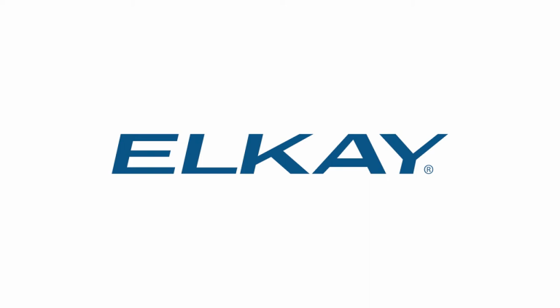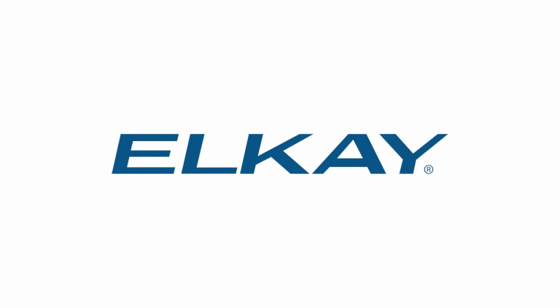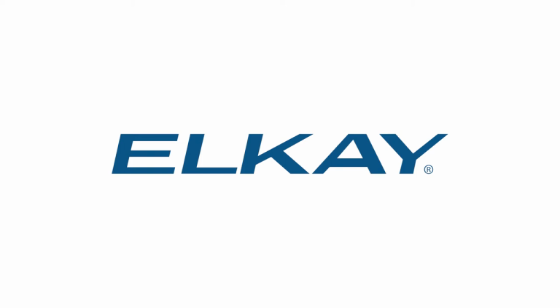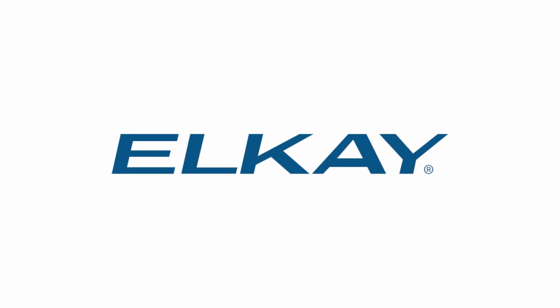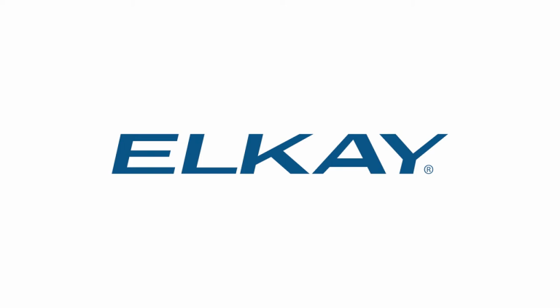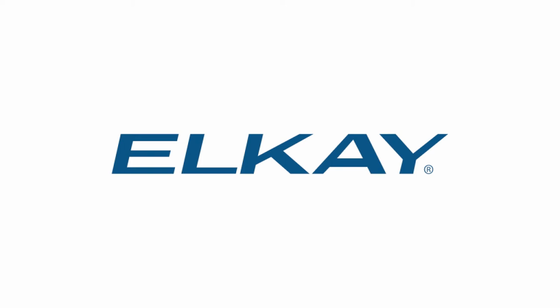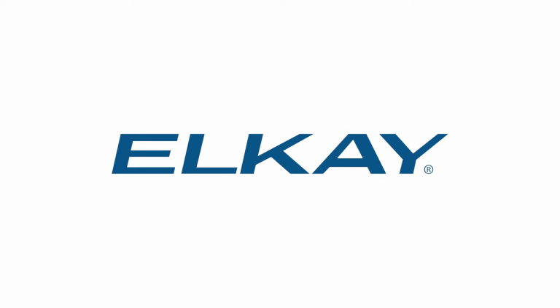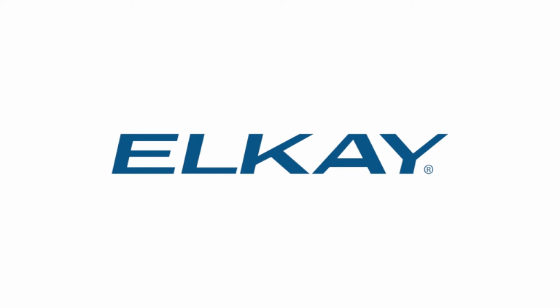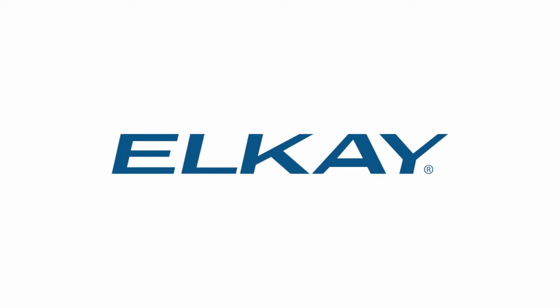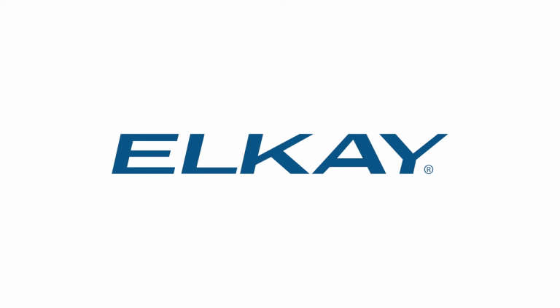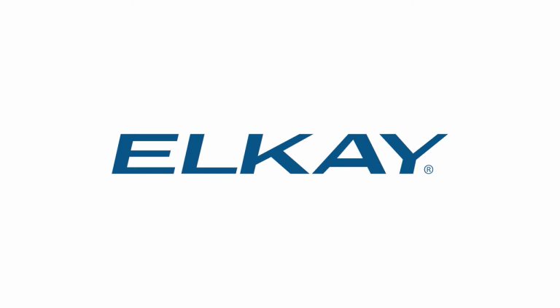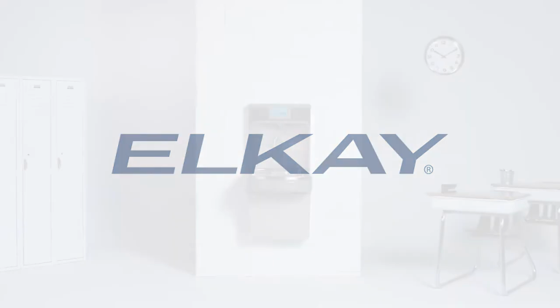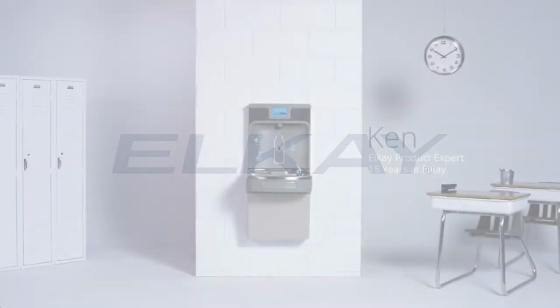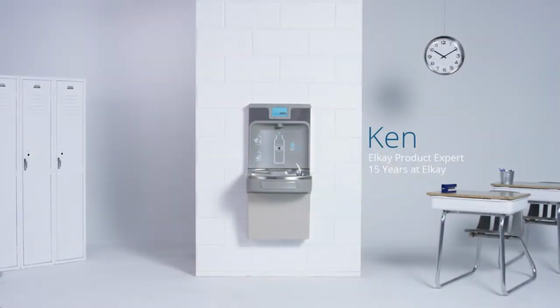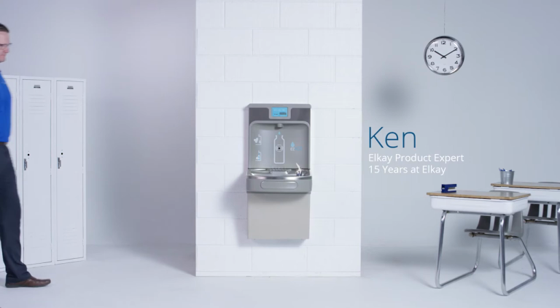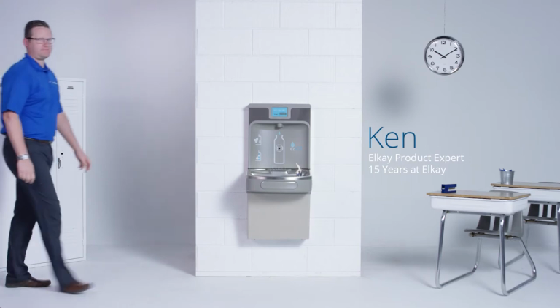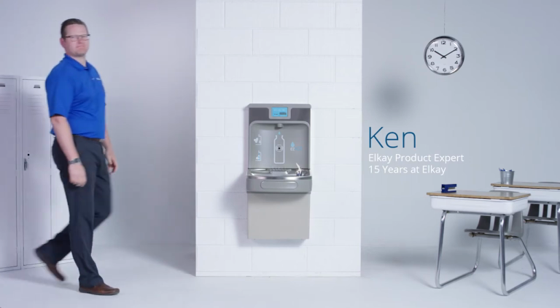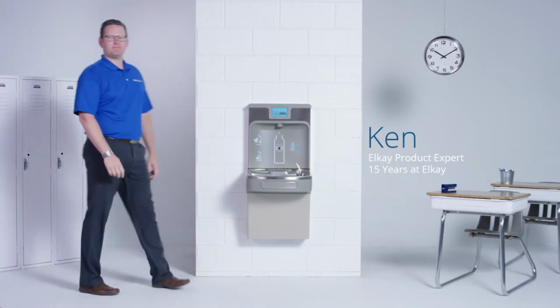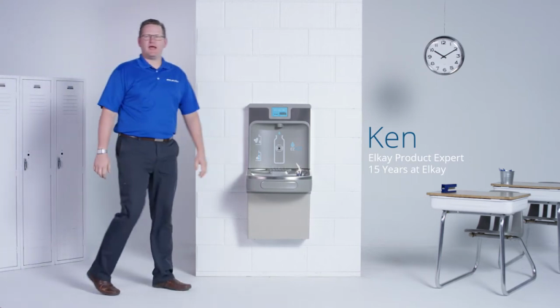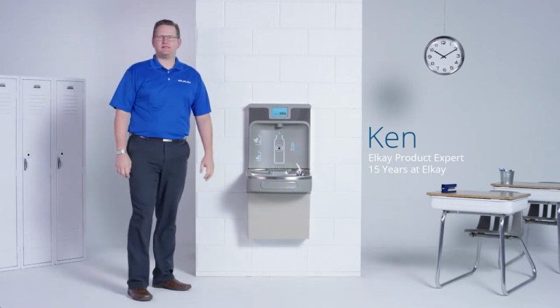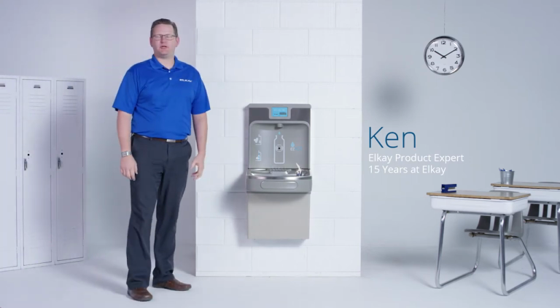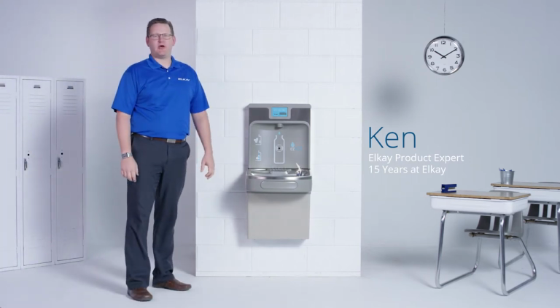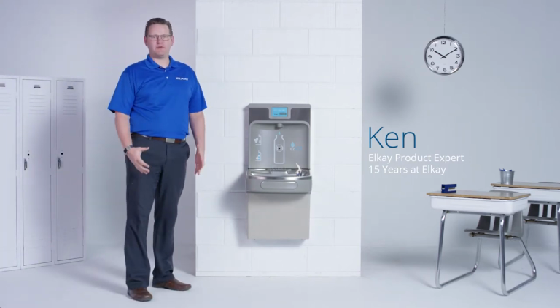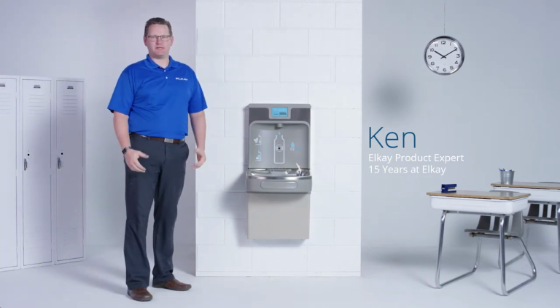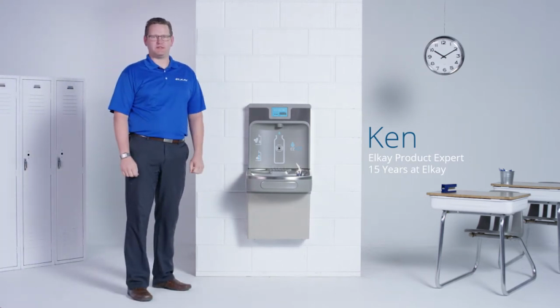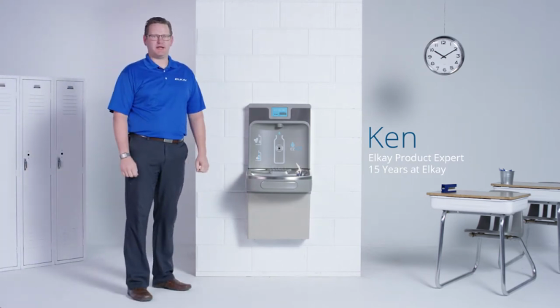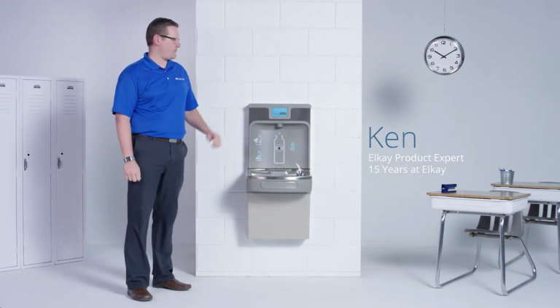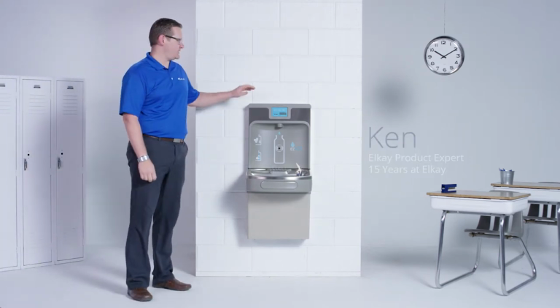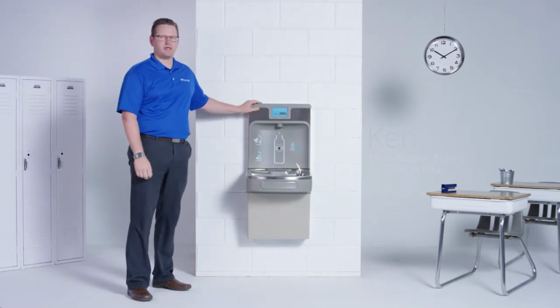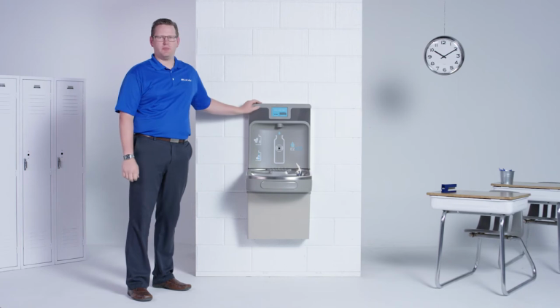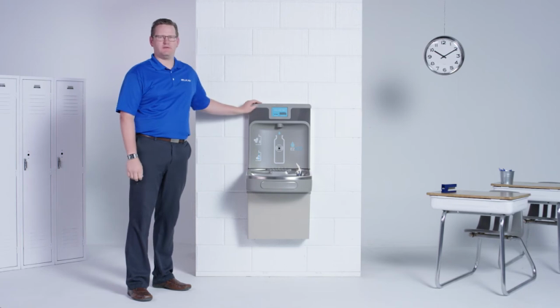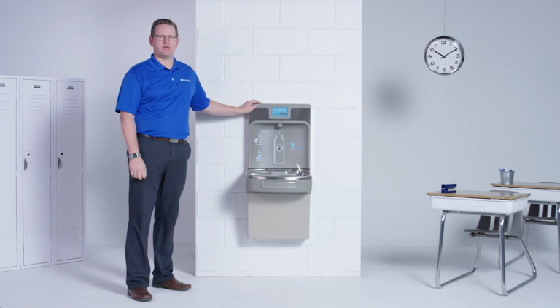Welcome to your everyday life, where LK Innovation lives. Meet Ken, LK product expert. Today I'm going to show you how effortless it is to clean and care for your EZ-H2O bottle filling station.